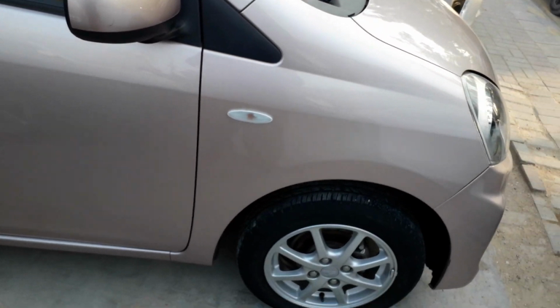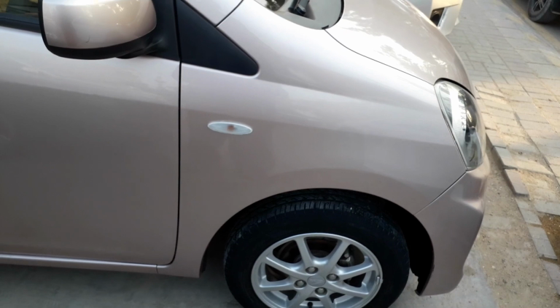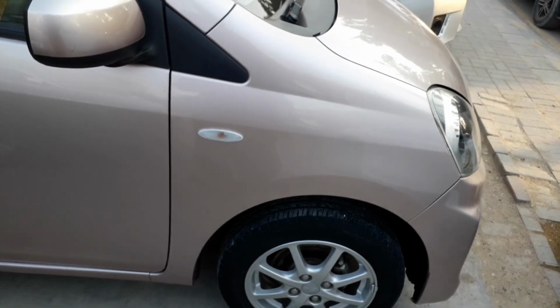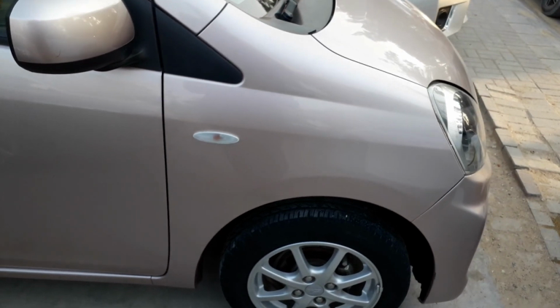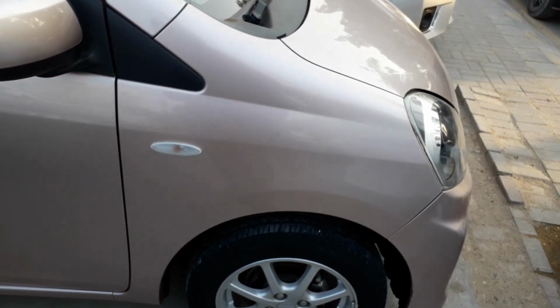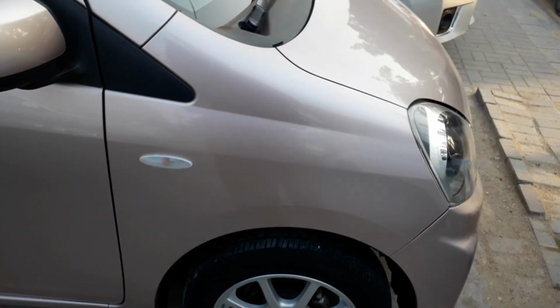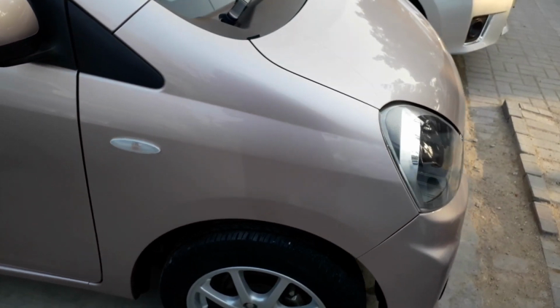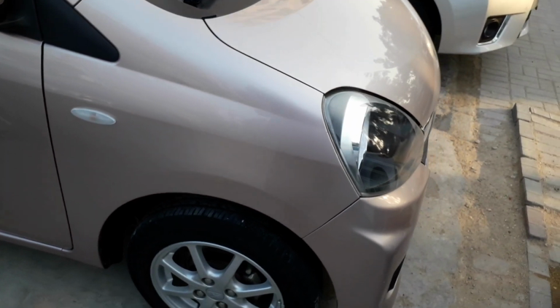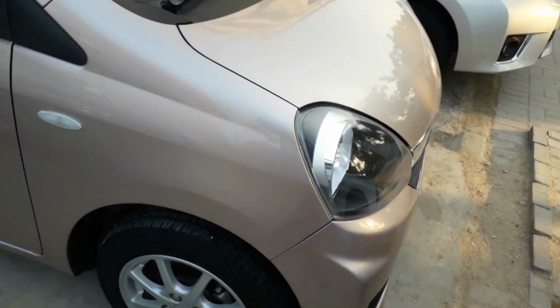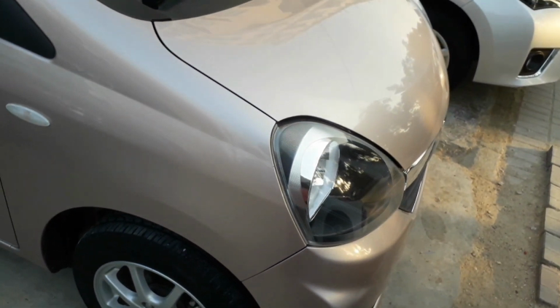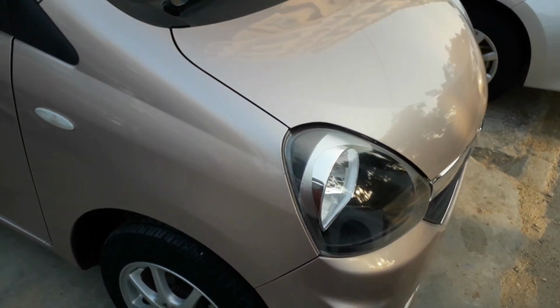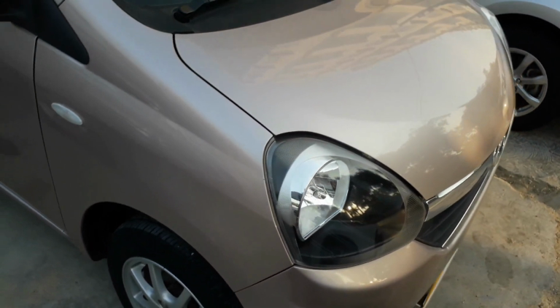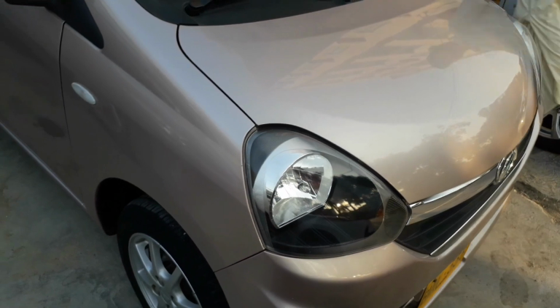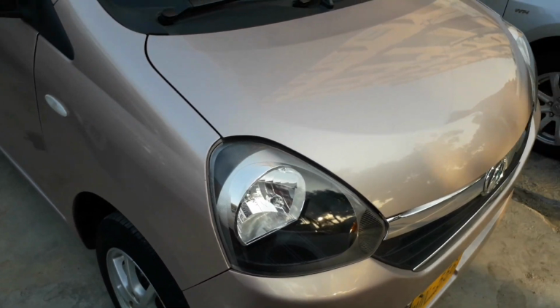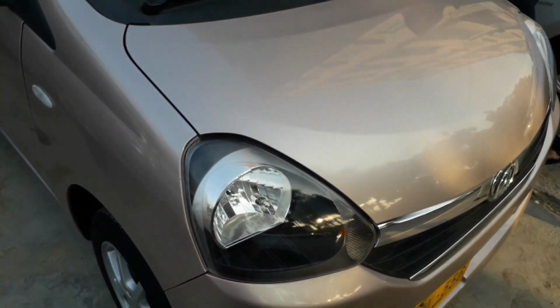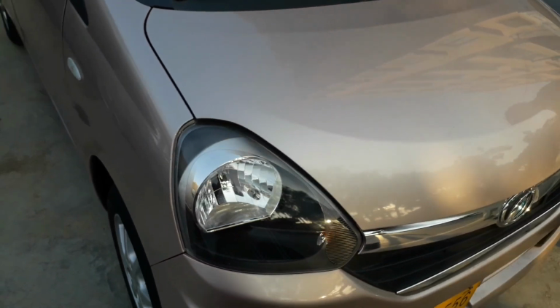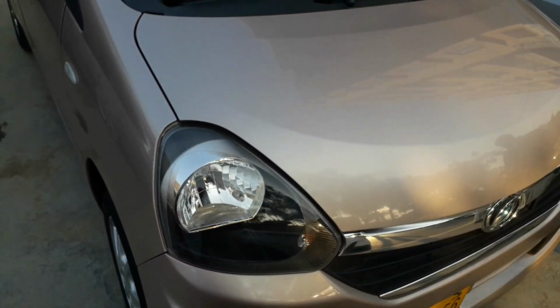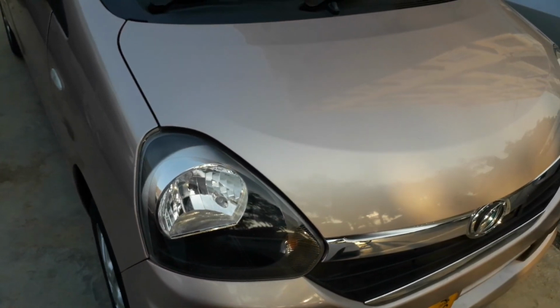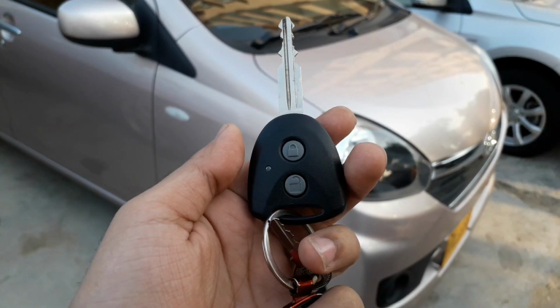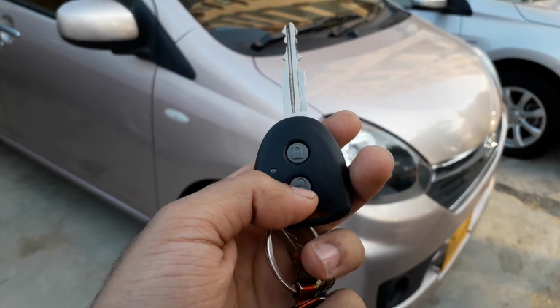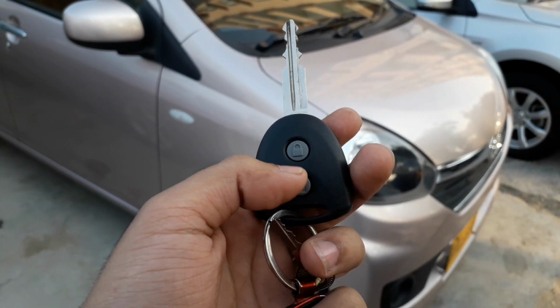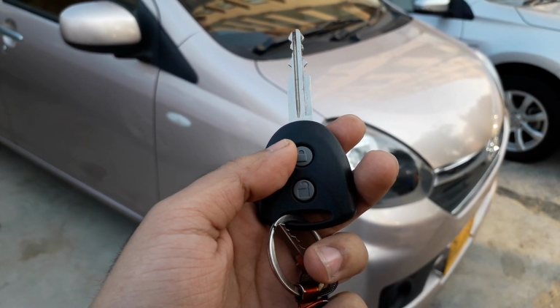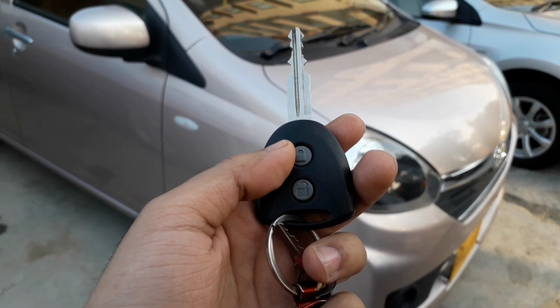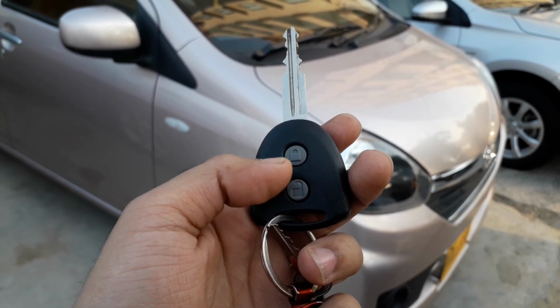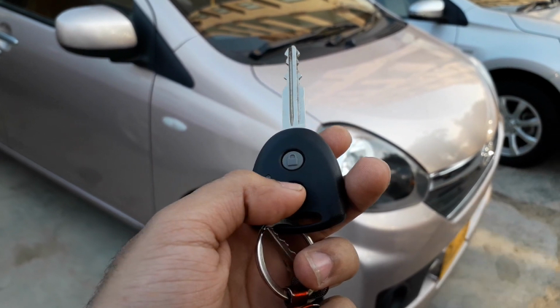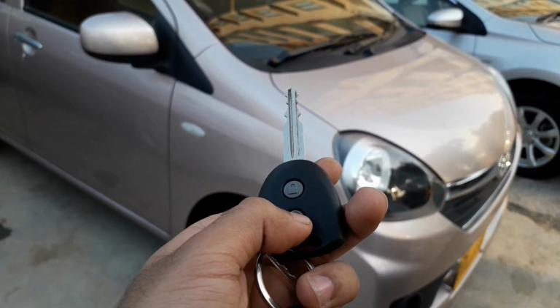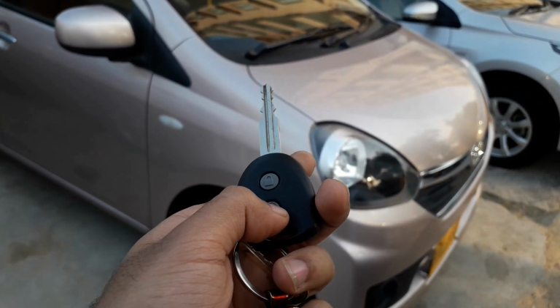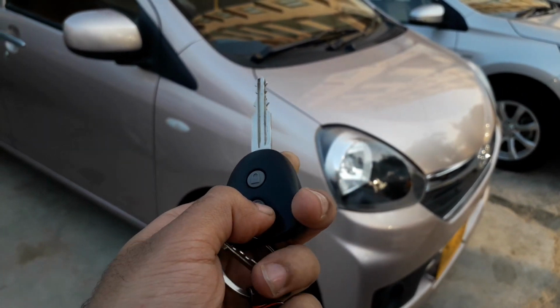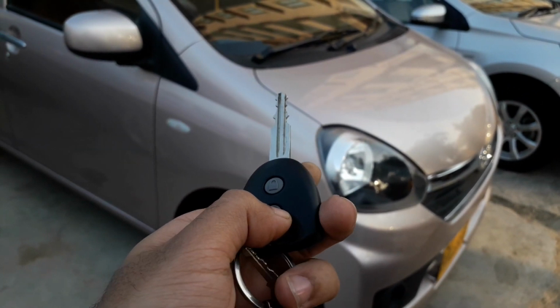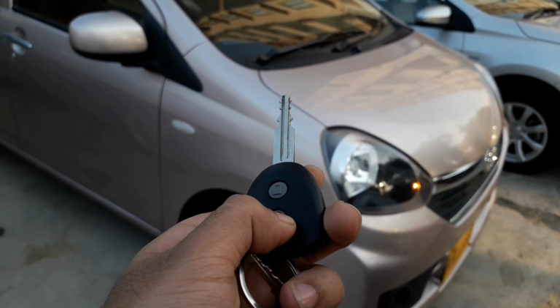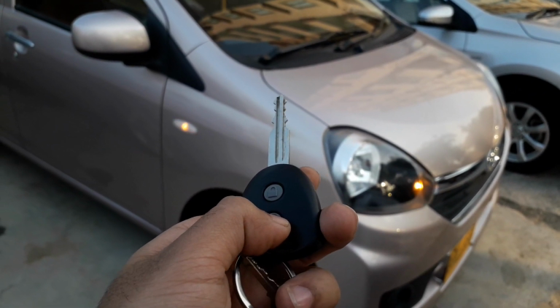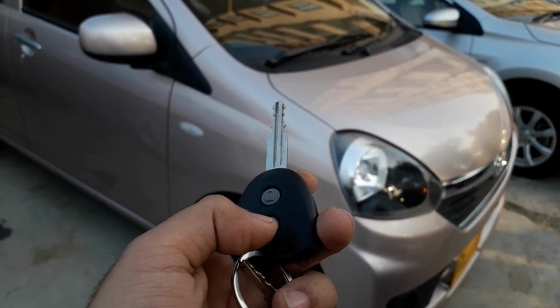It comes with a simple remote key system with lock and unlock features. The lights confirm unlocking the car, so let's hop into it.